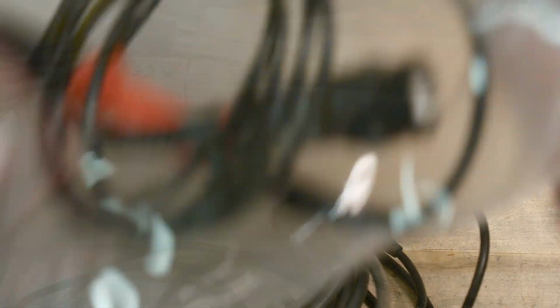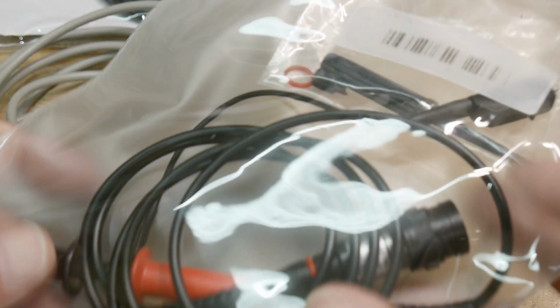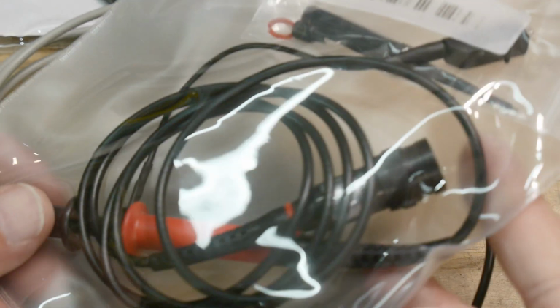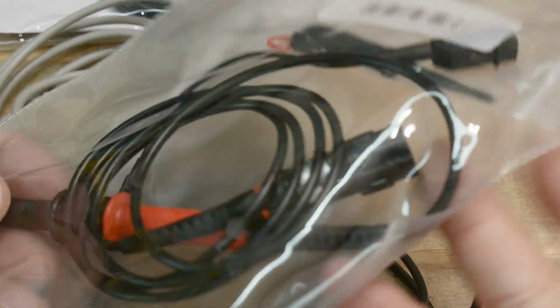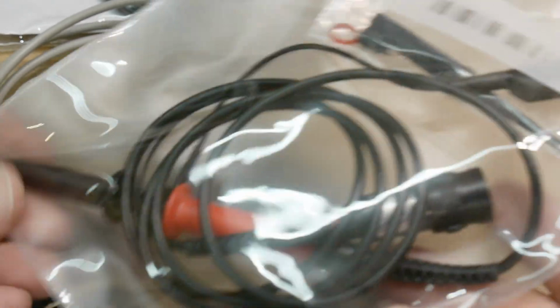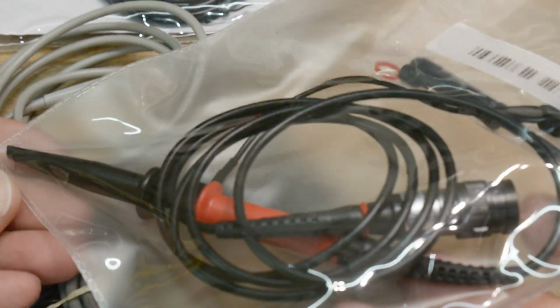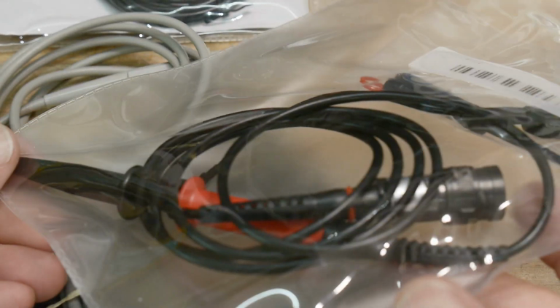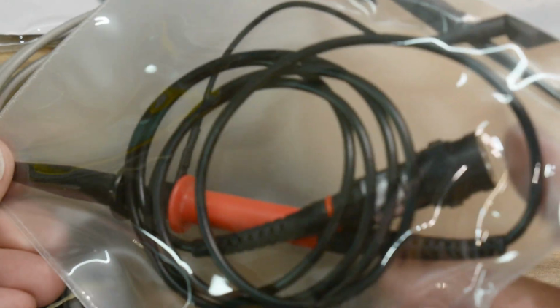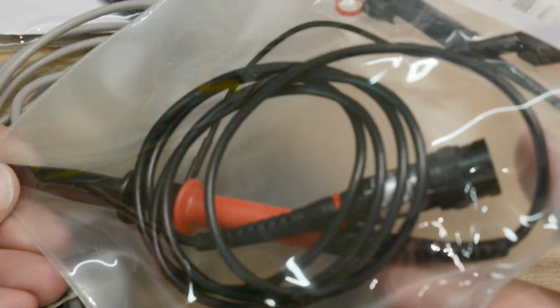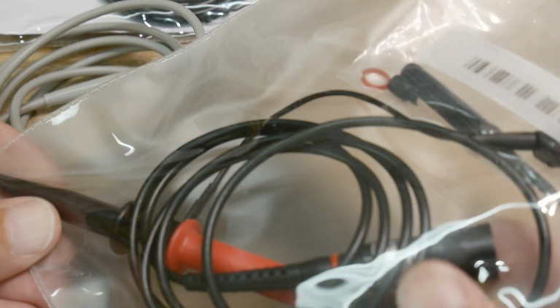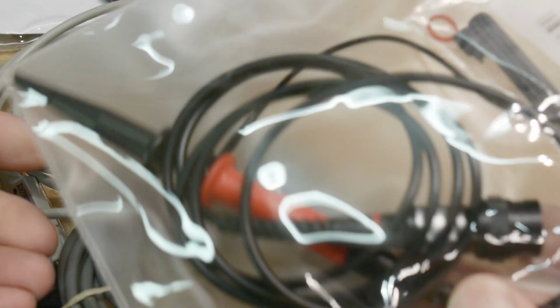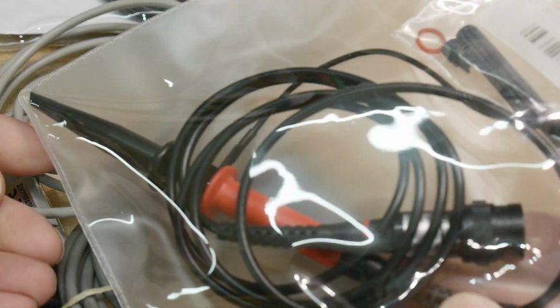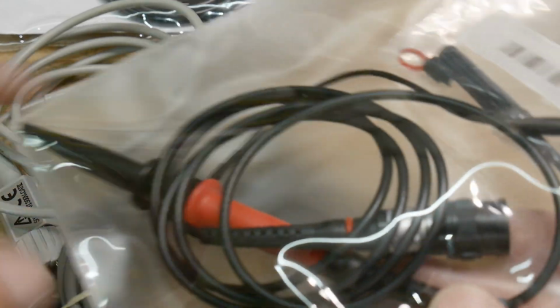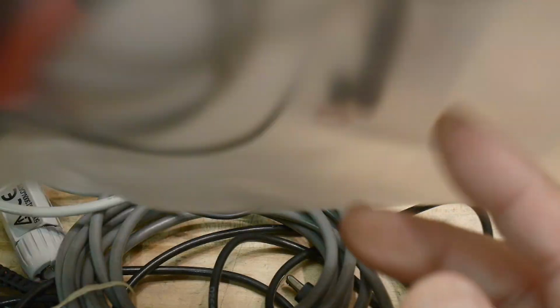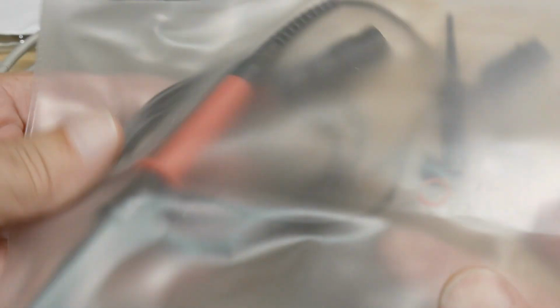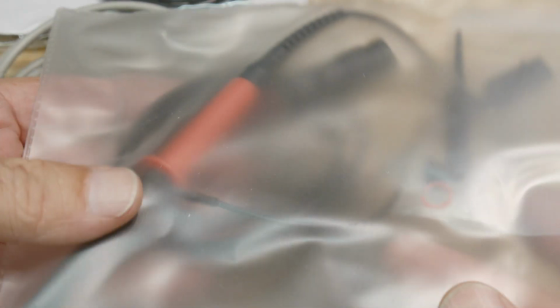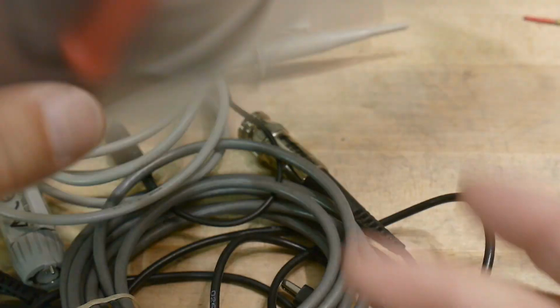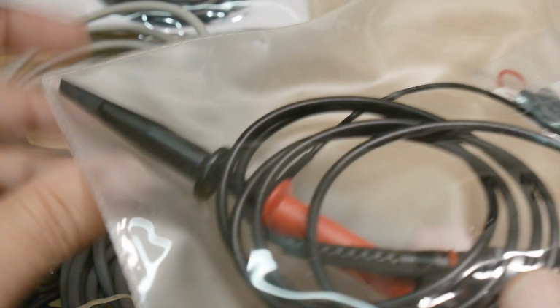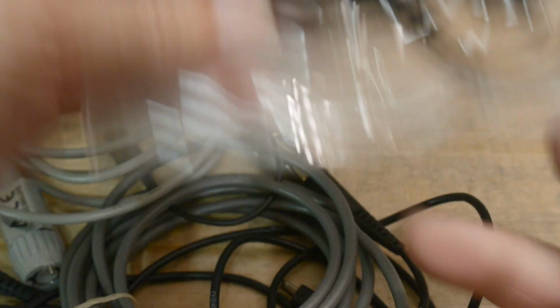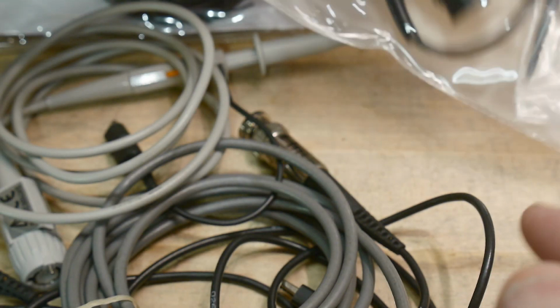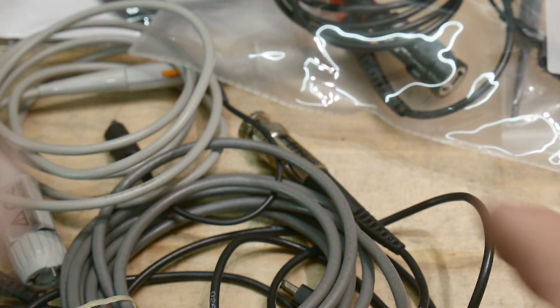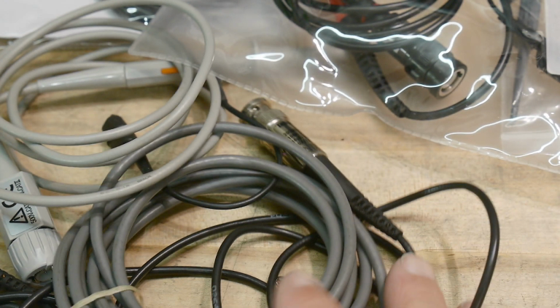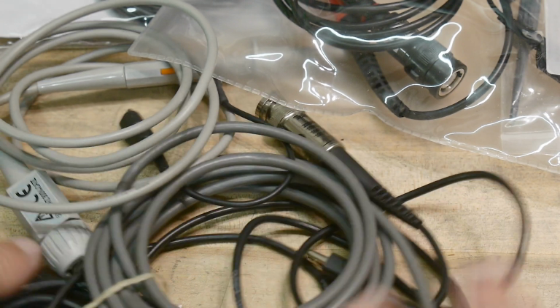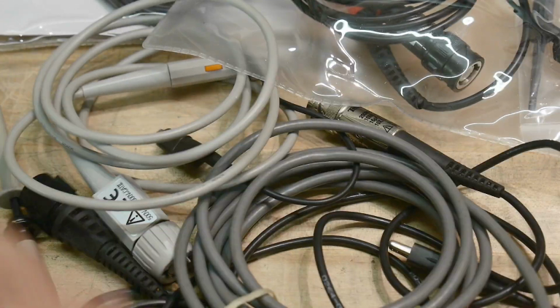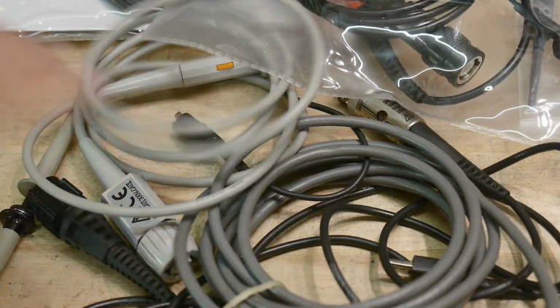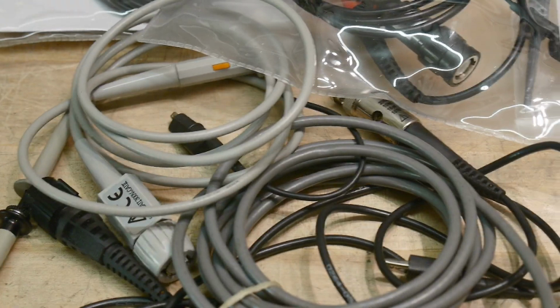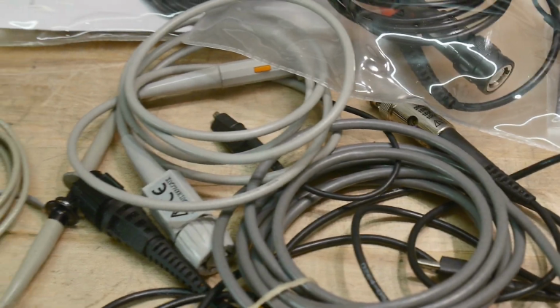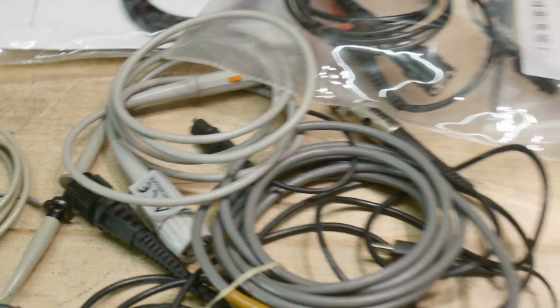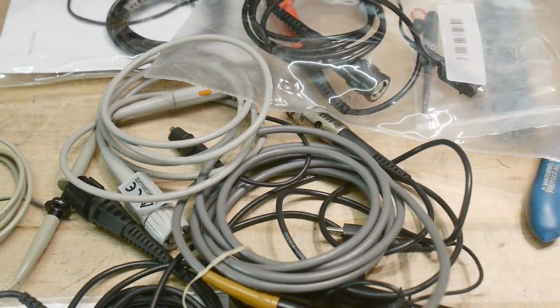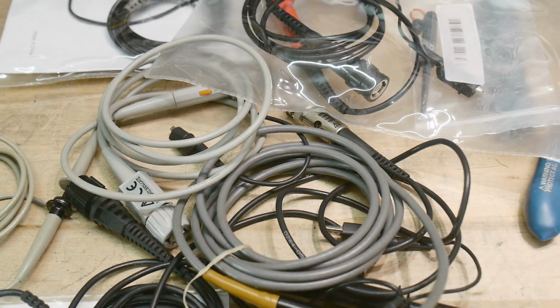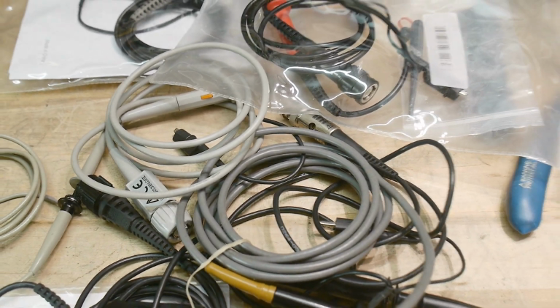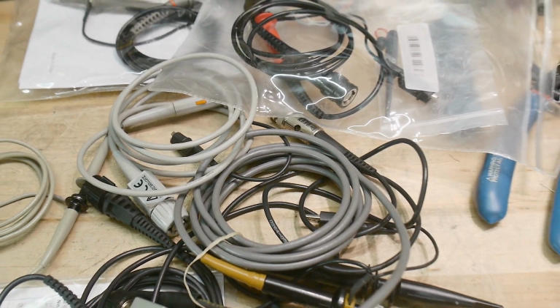Here's a specialty probe - this is a 100-to-1 probe. Instead of 10-to-1, this one is 100-to-1, good for high-voltage measurements. I hope that gives you an introduction to oscilloscope probes and maybe answers some questions.